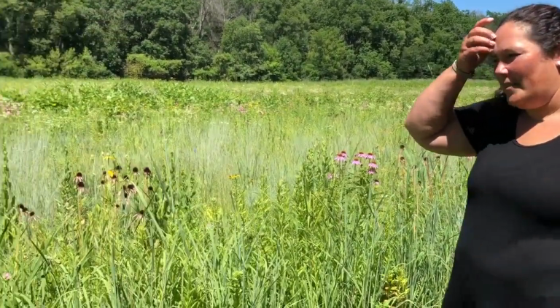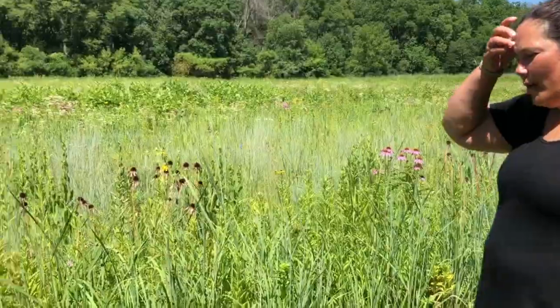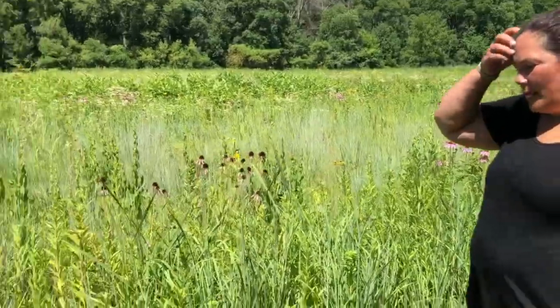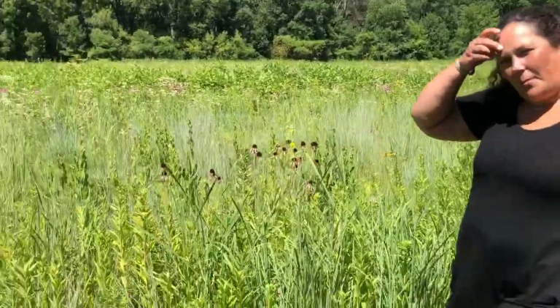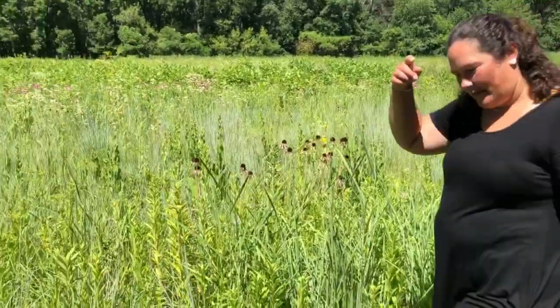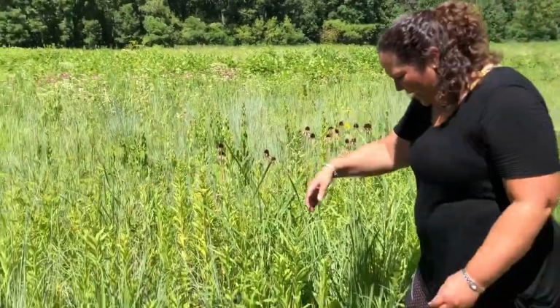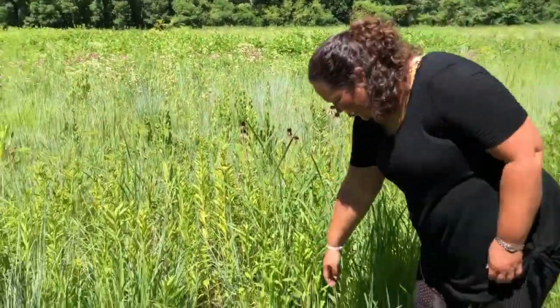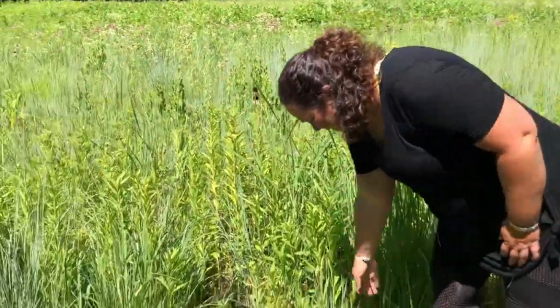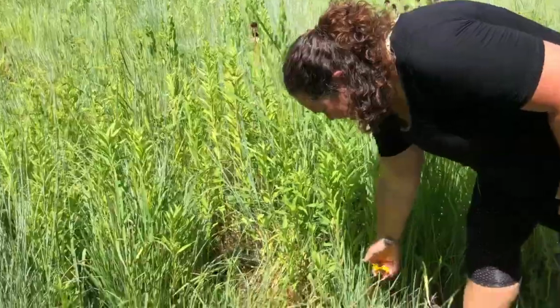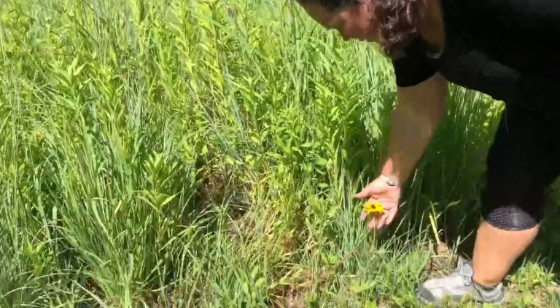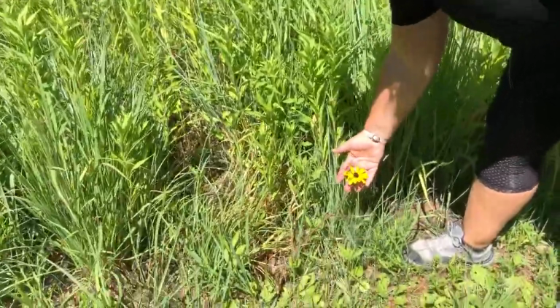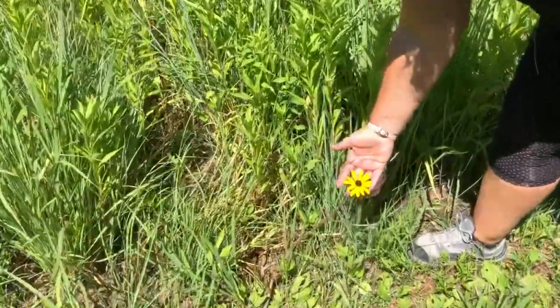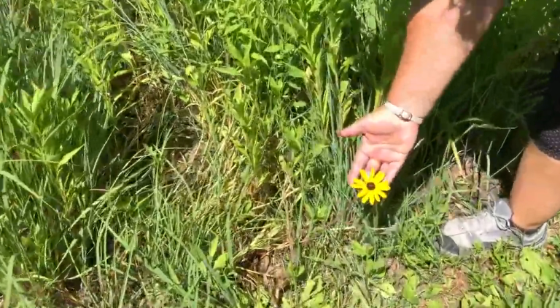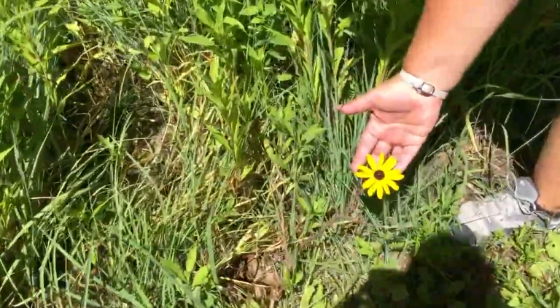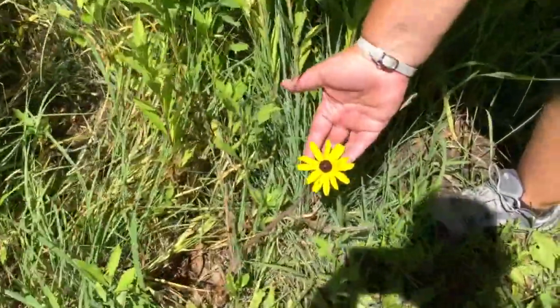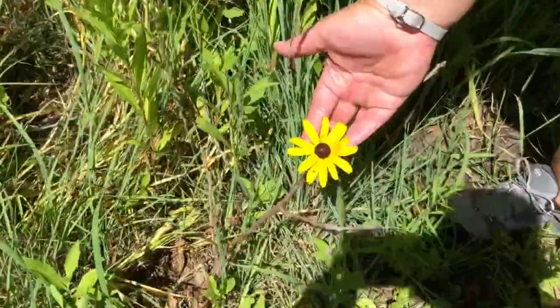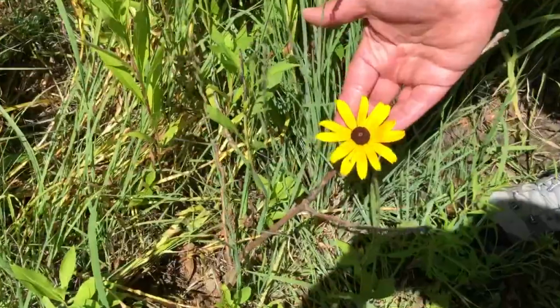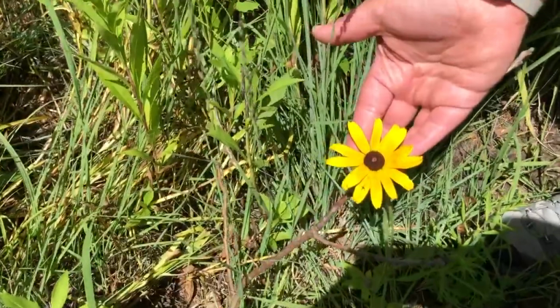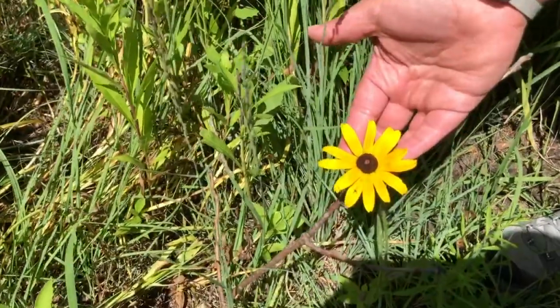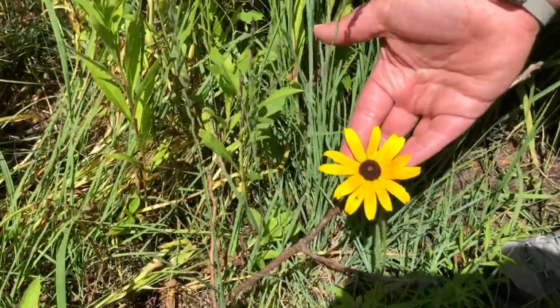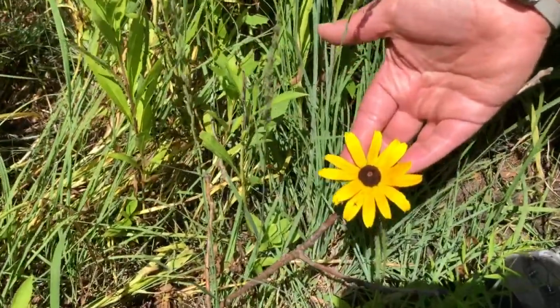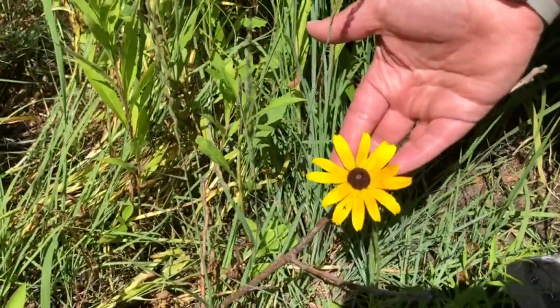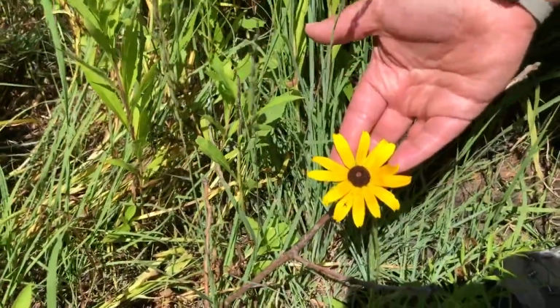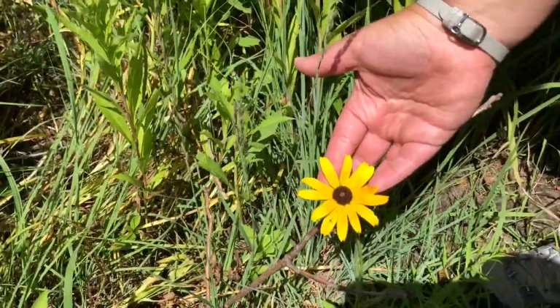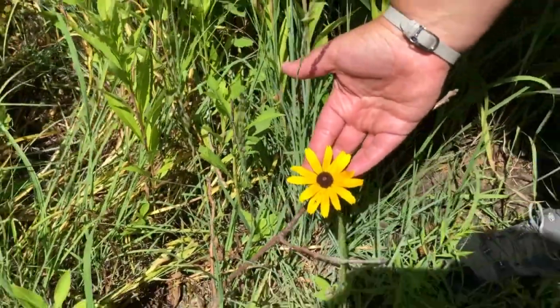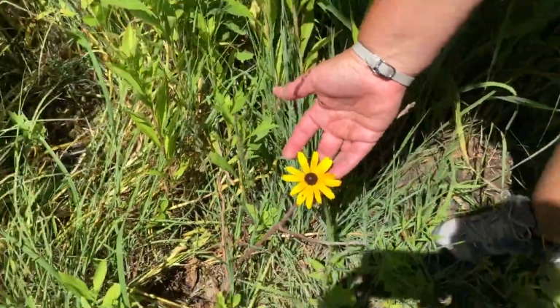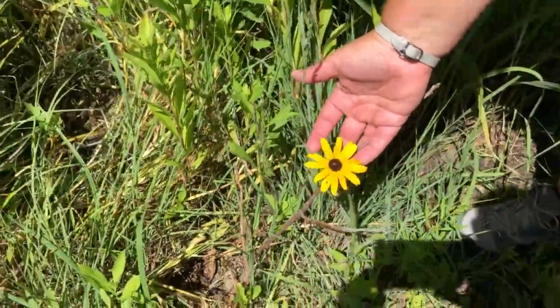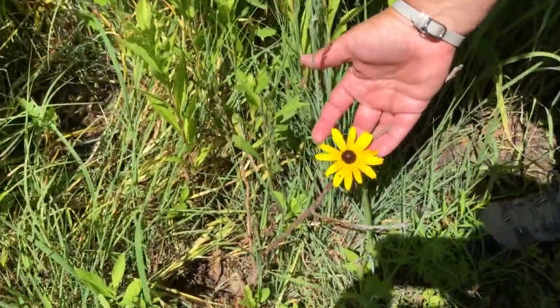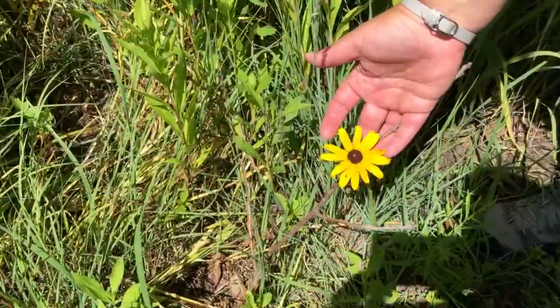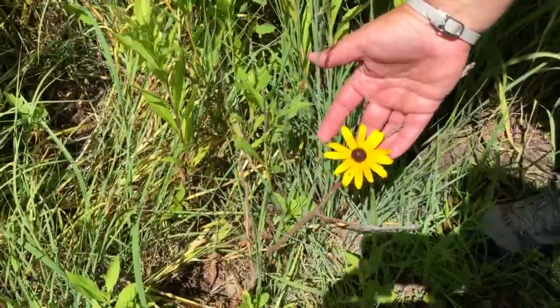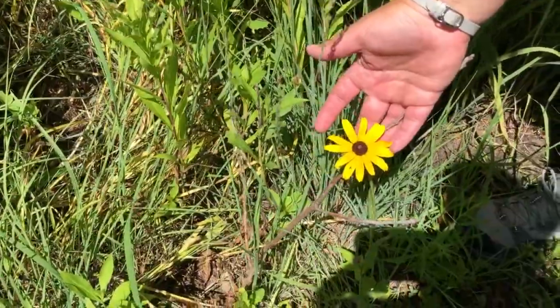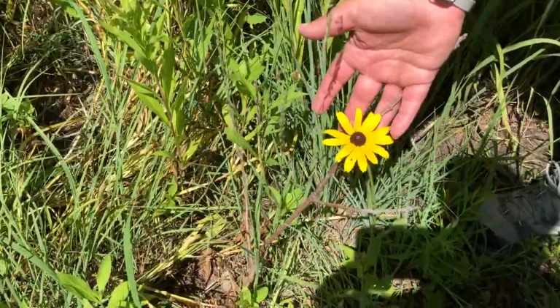We're gonna talk about a couple of the different plants that you can find here. The first one is down low — that is the black-eyed Susan. It's got a really dark center with yellow petals.